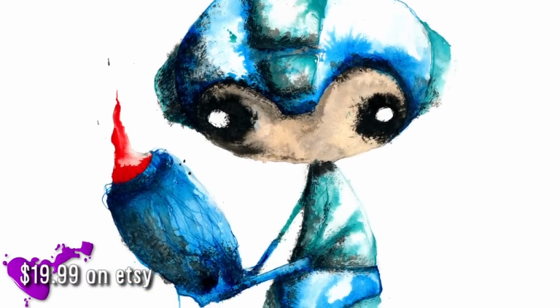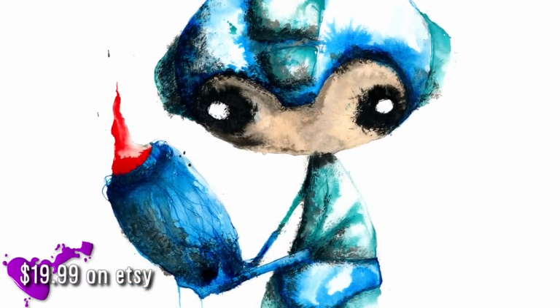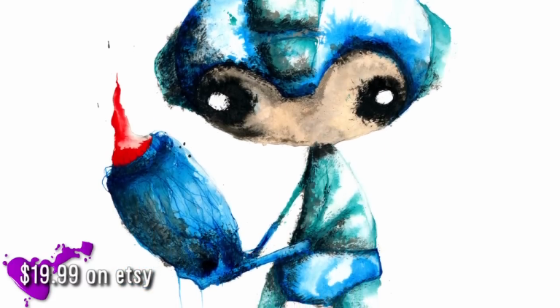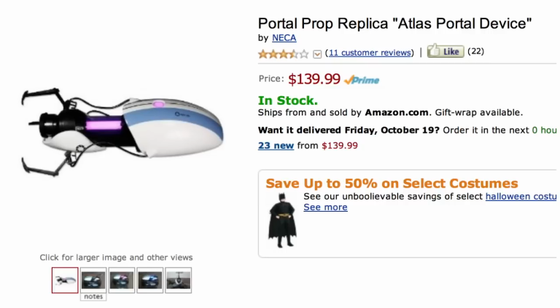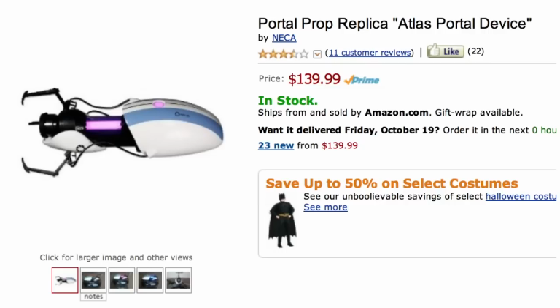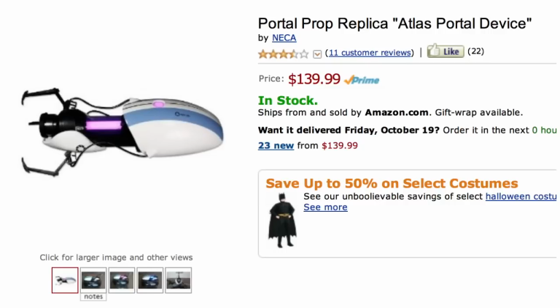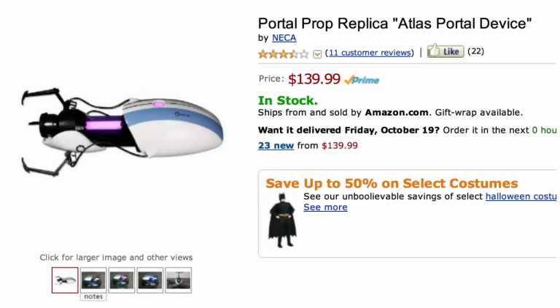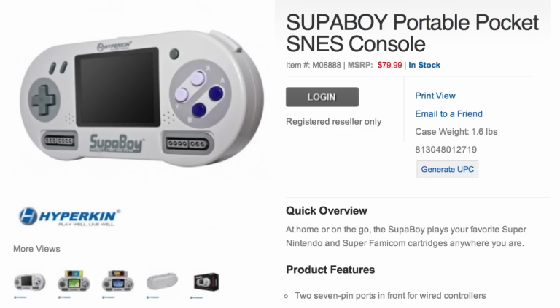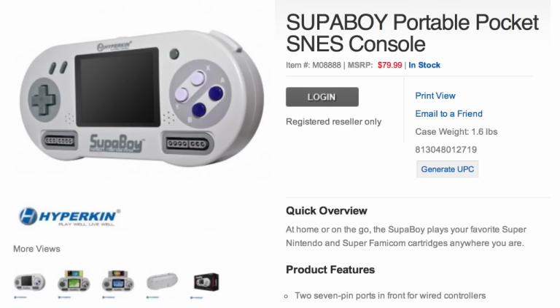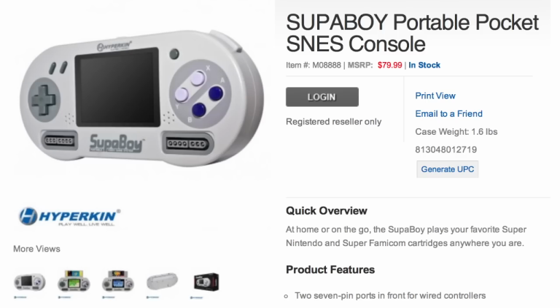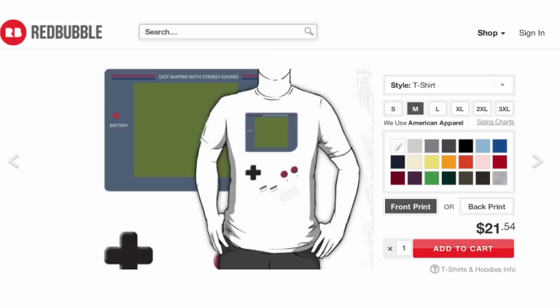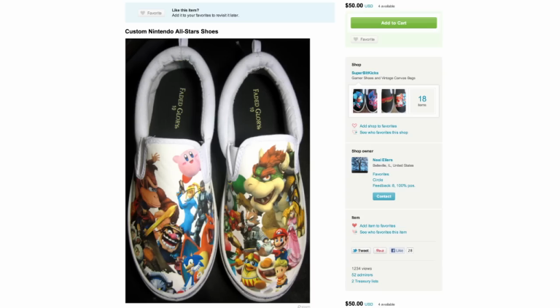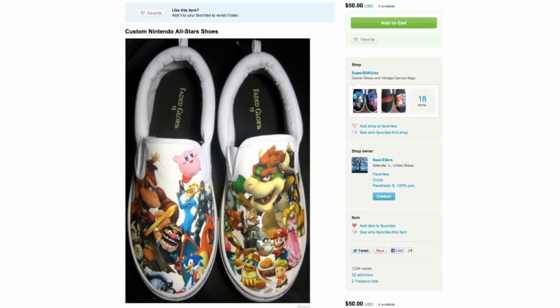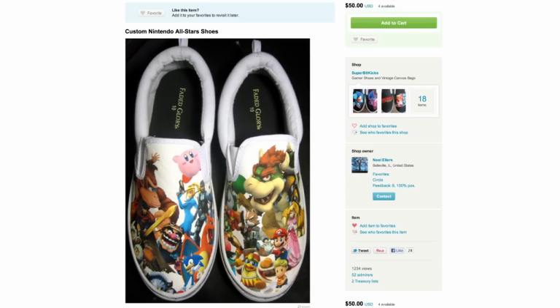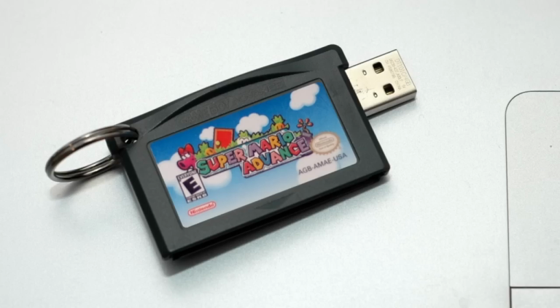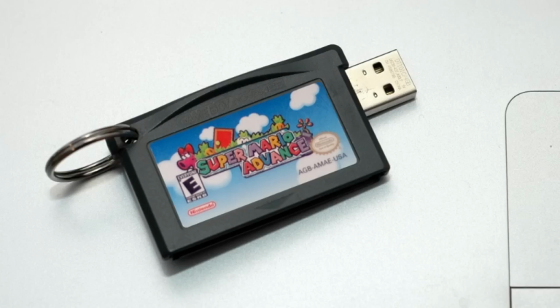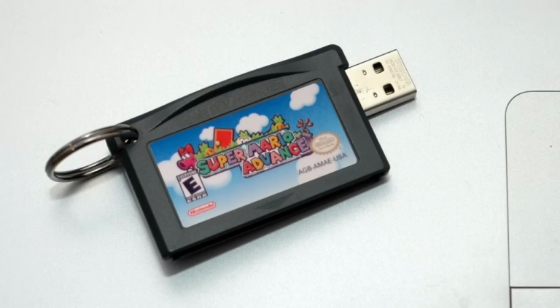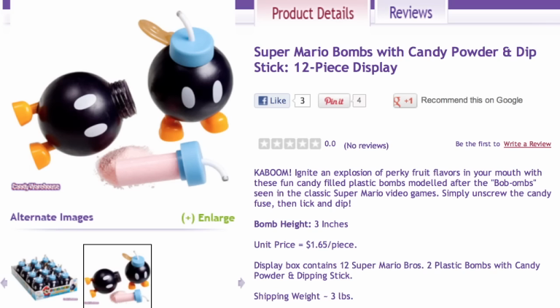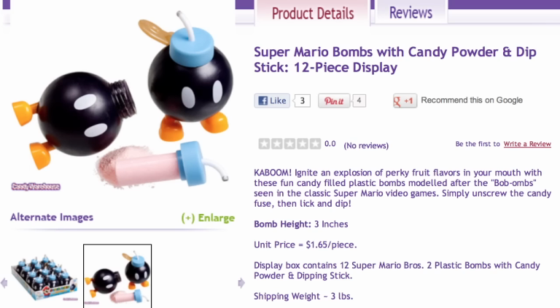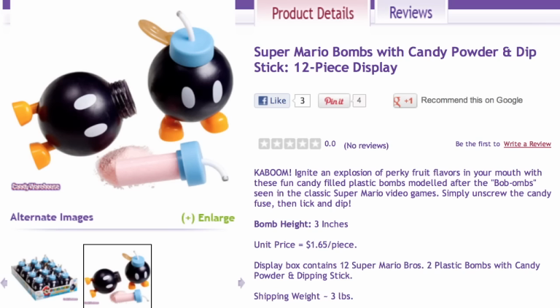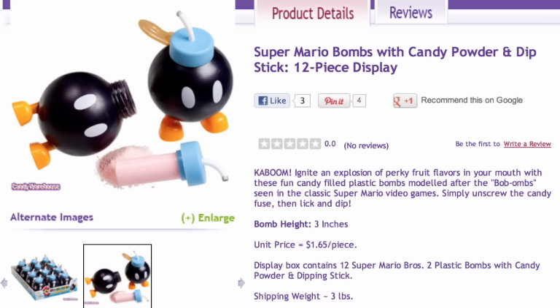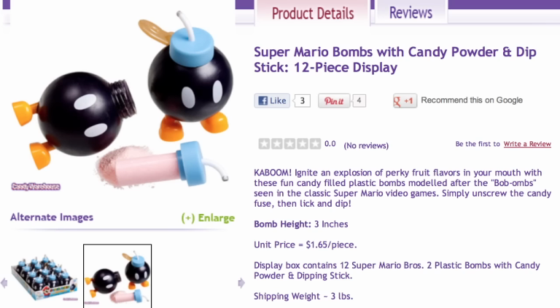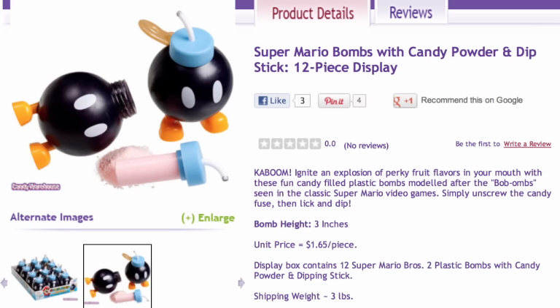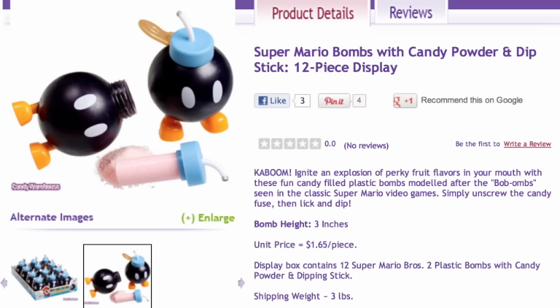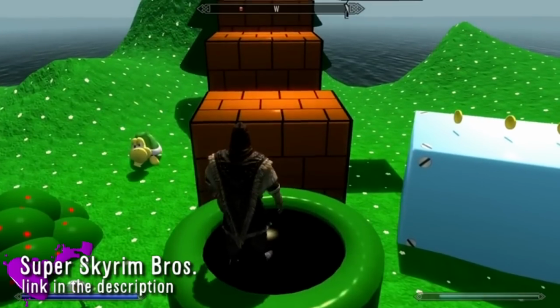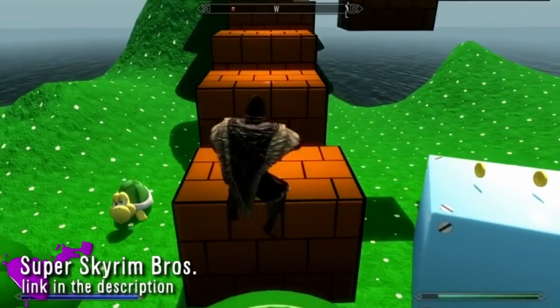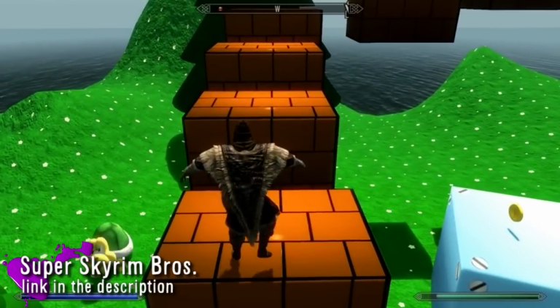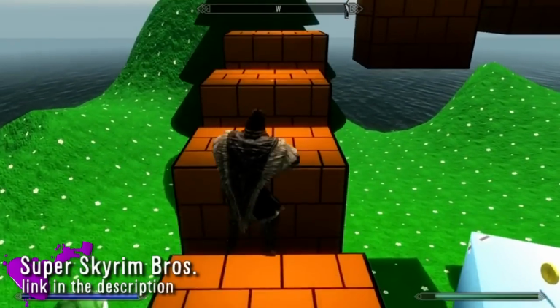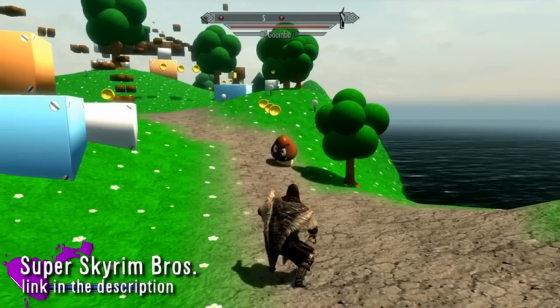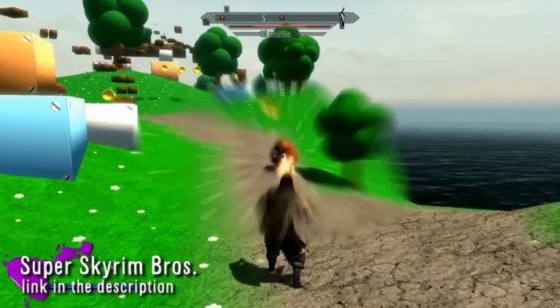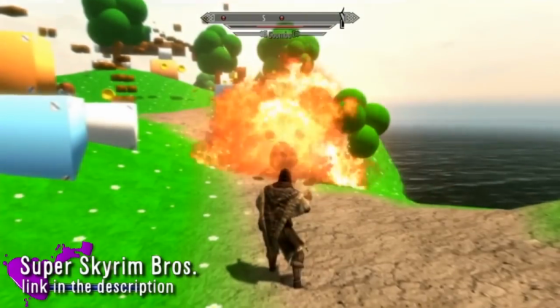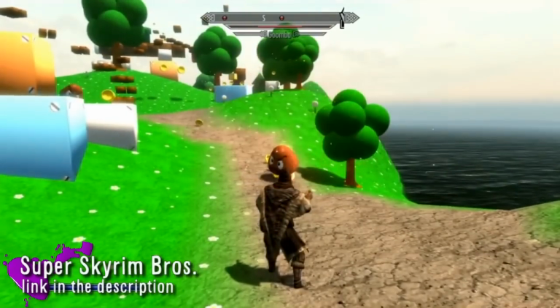Let's teleport out of here using our replica portal device, and then hop on our portable SNES to match our Game Boy Shirt, Nintendo All-Star Shoes, Game Boy Flash Drive, and your Super Mario Bombs candy. If that isn't enough Nintendo for you, then get the Mario mod for Skyrim and fulfill your first-person Italian plumber dreams.